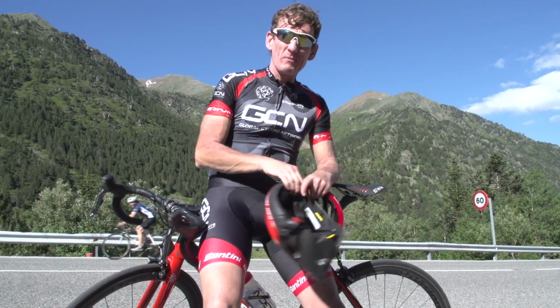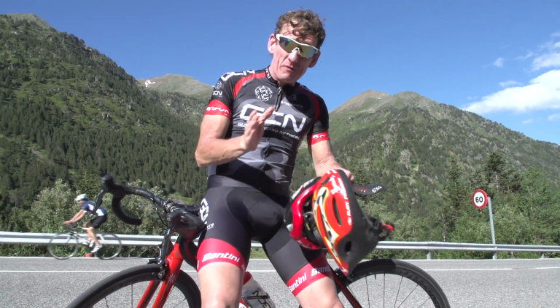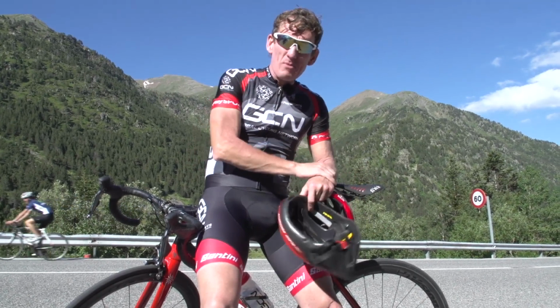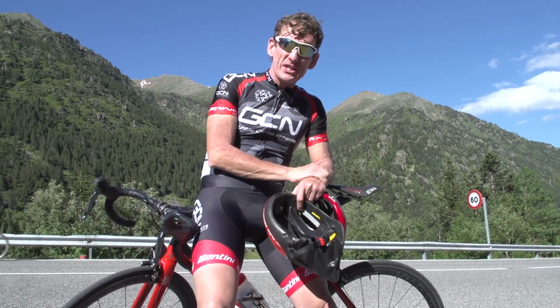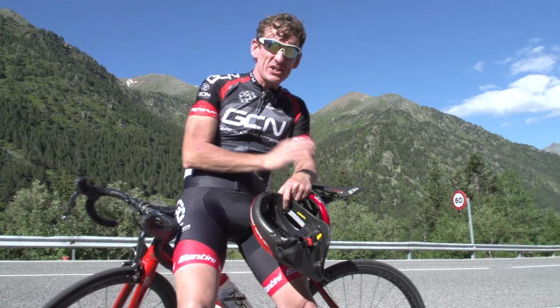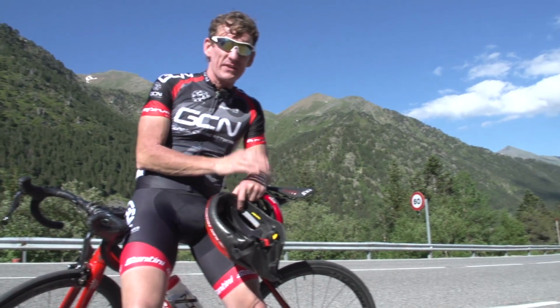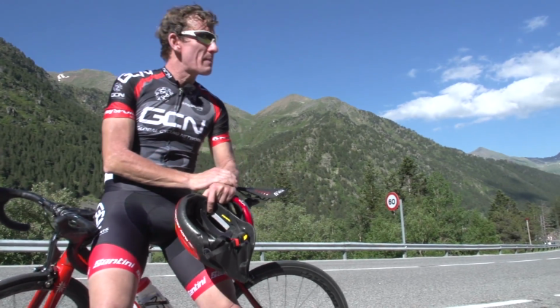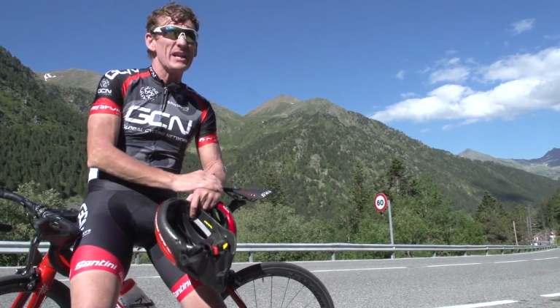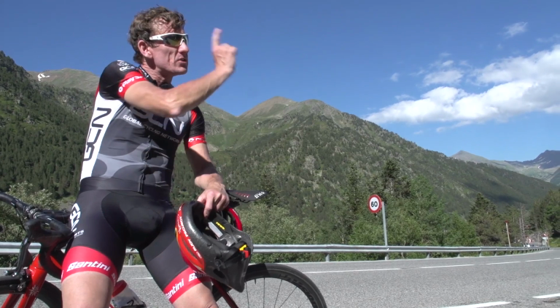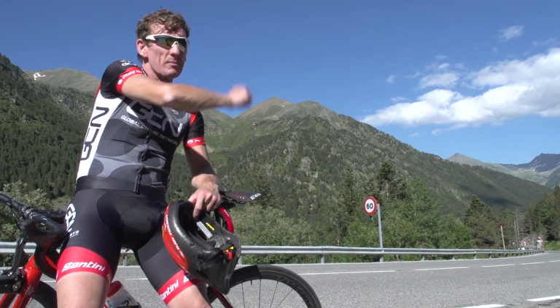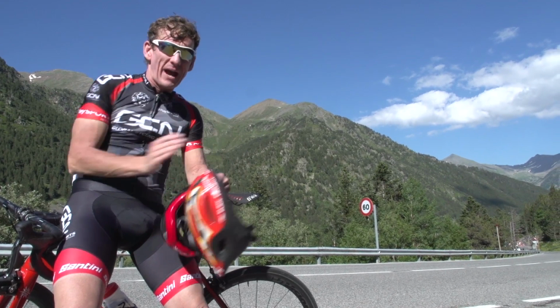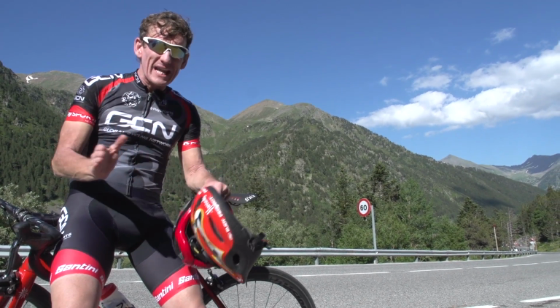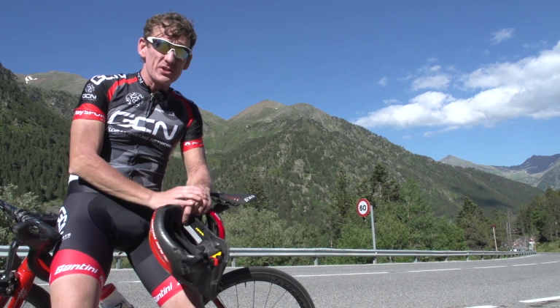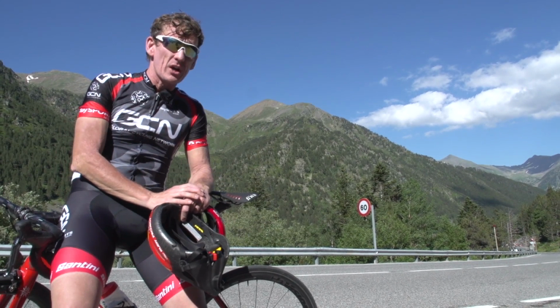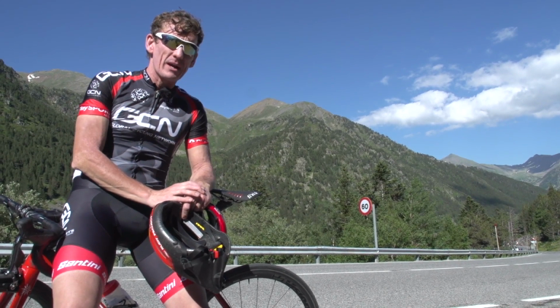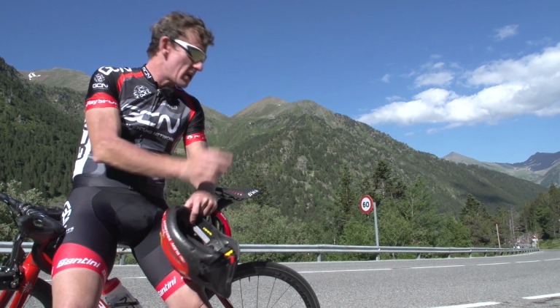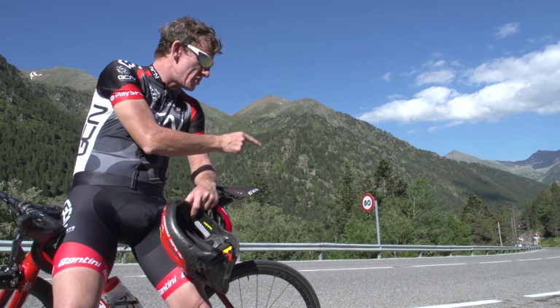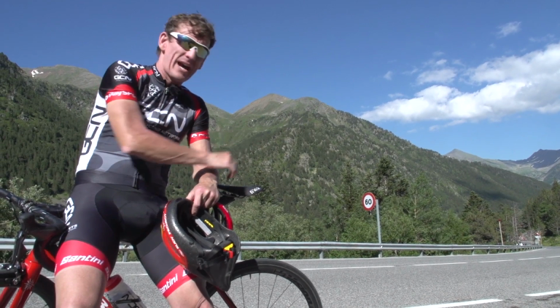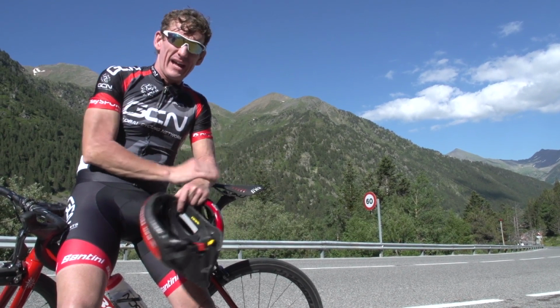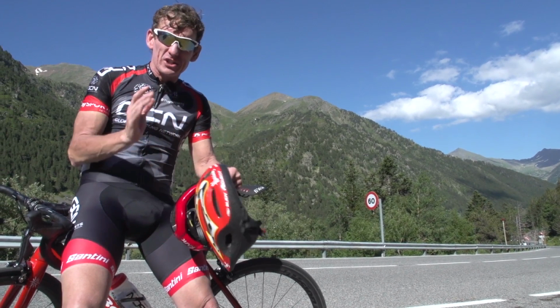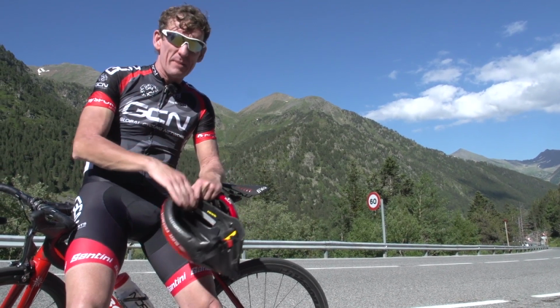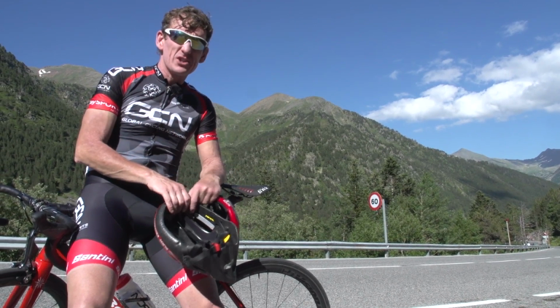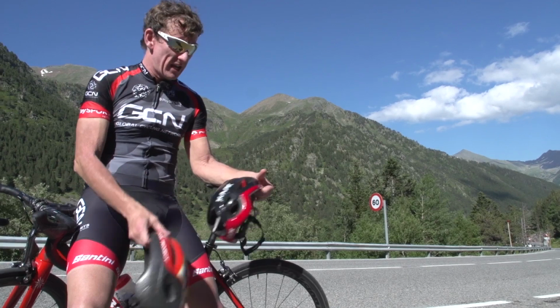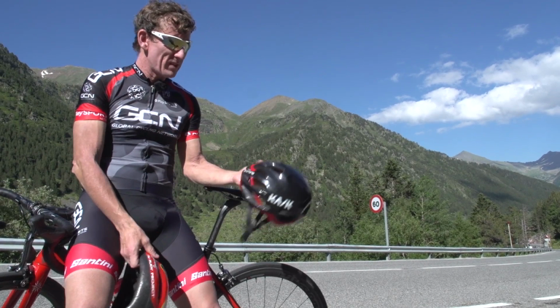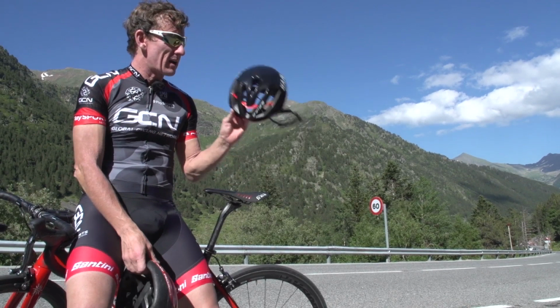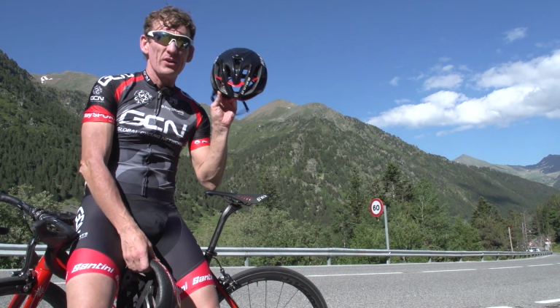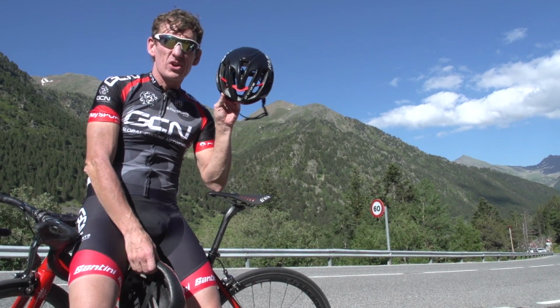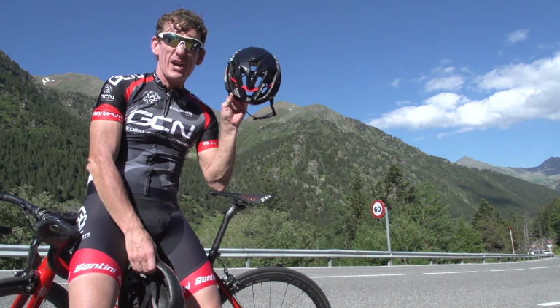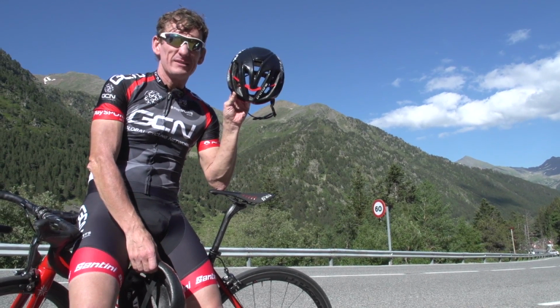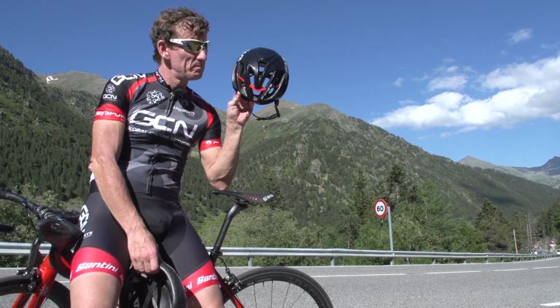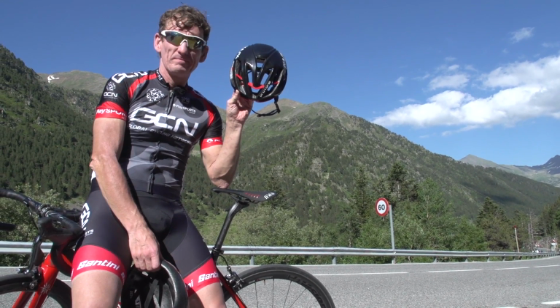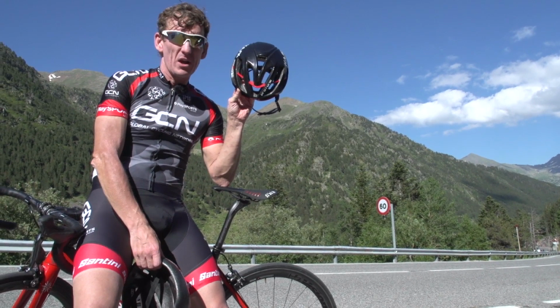Anyway, for some more GCN Does Science videos, how about clicking just up there? And for the latest GCN show, how about clicking just down here? And to subscribe to GCN, how about clicking on the coolest helmet, or the globe?